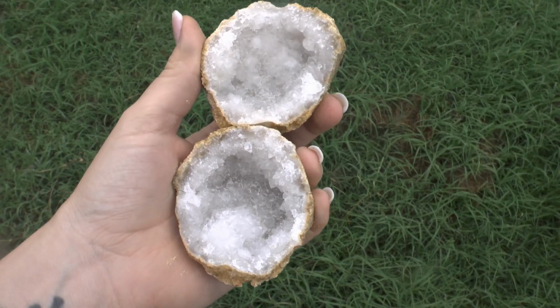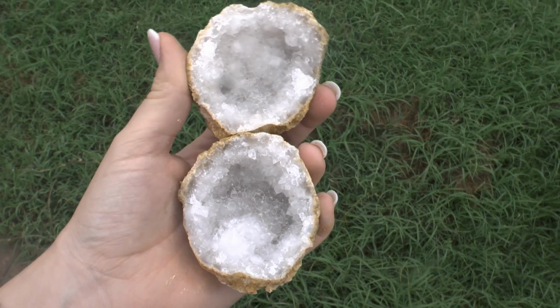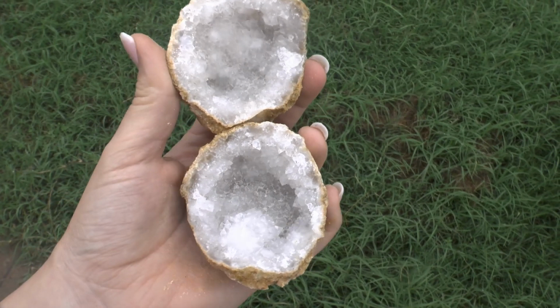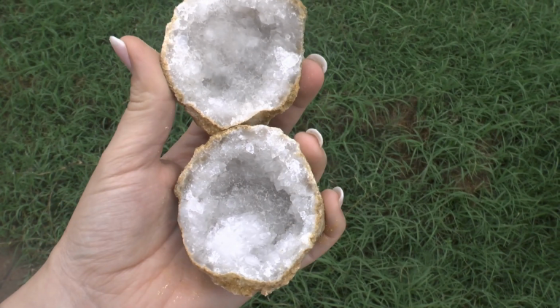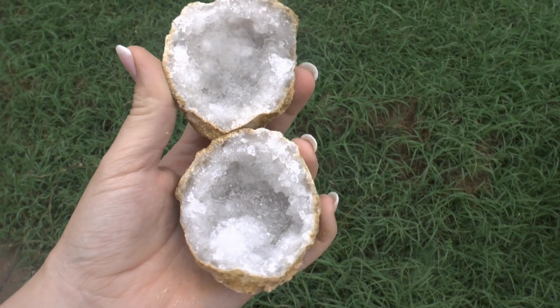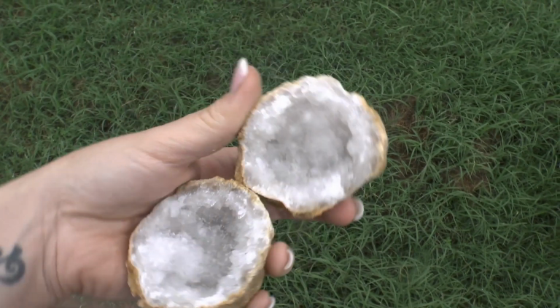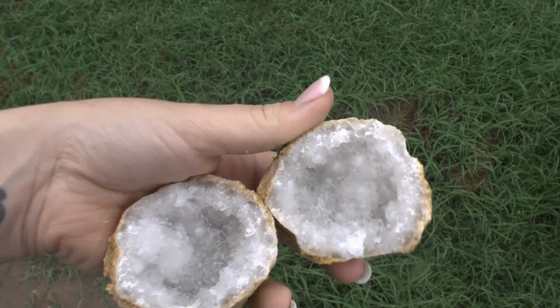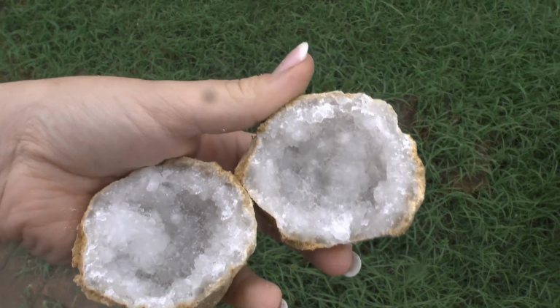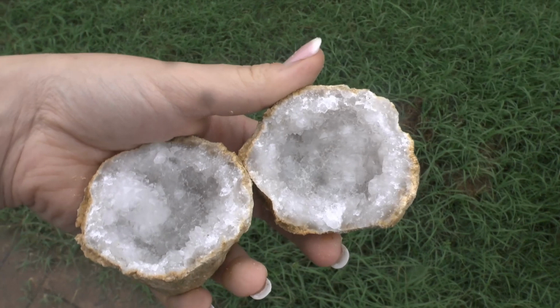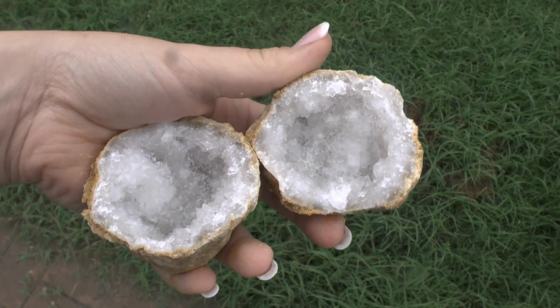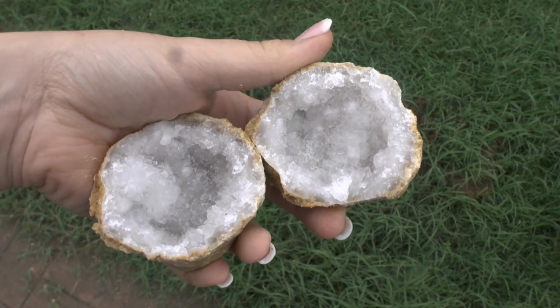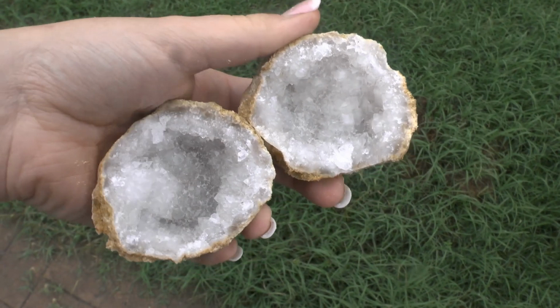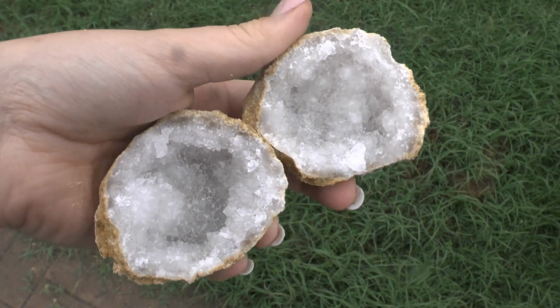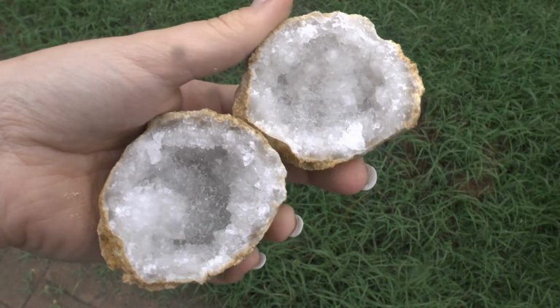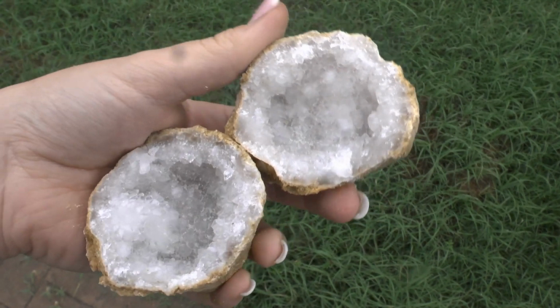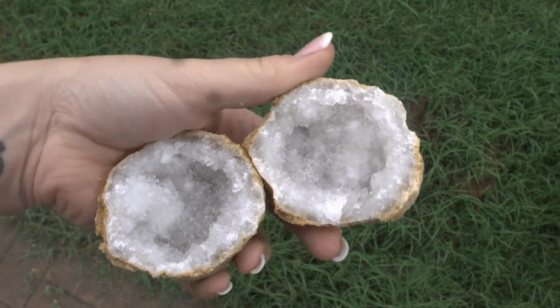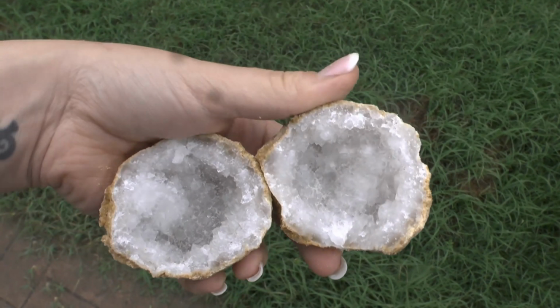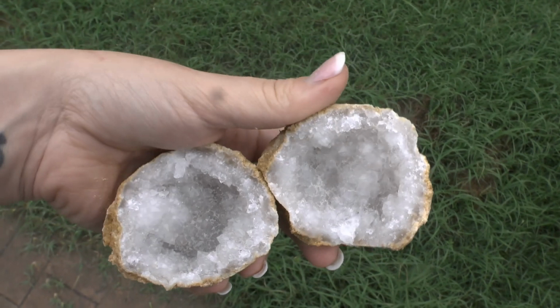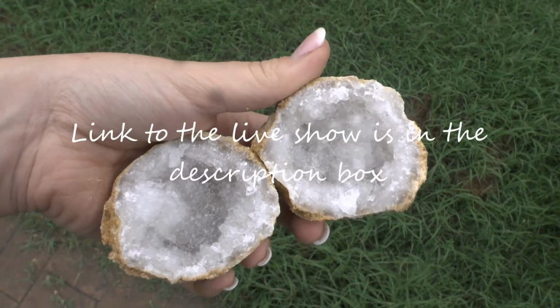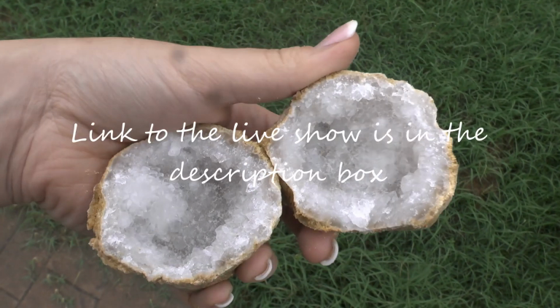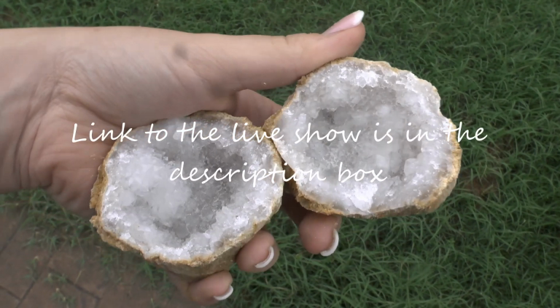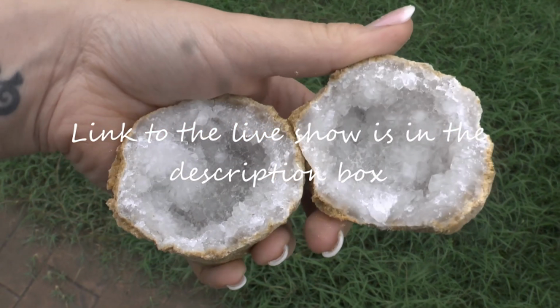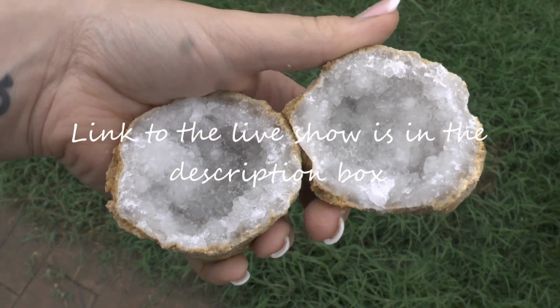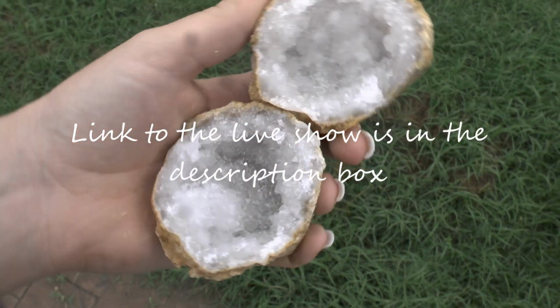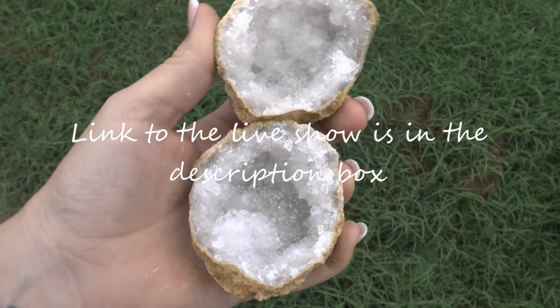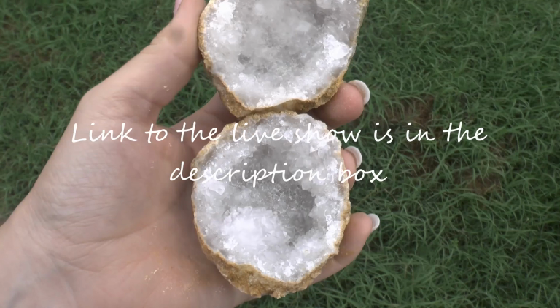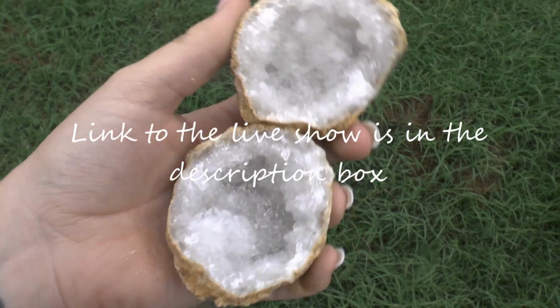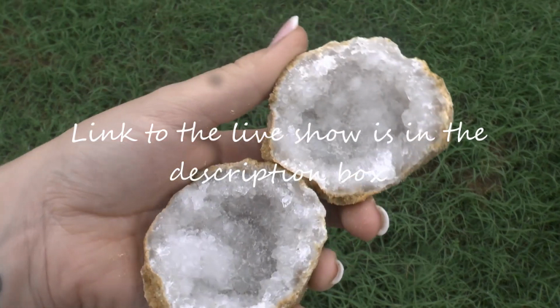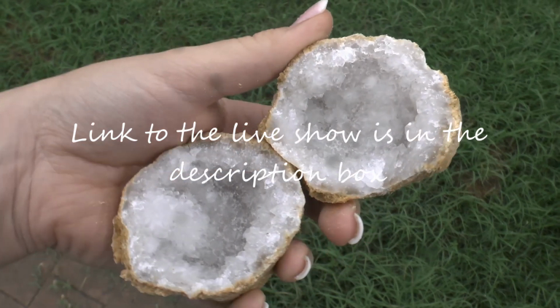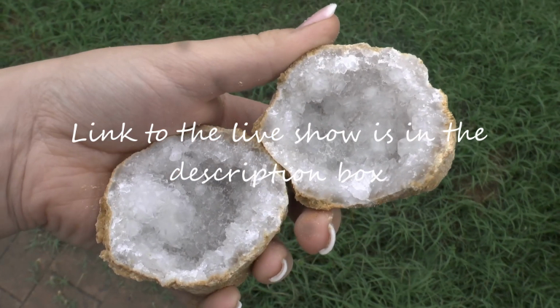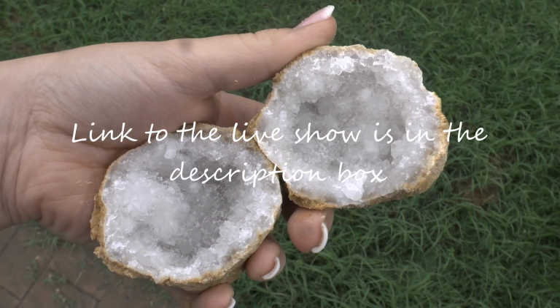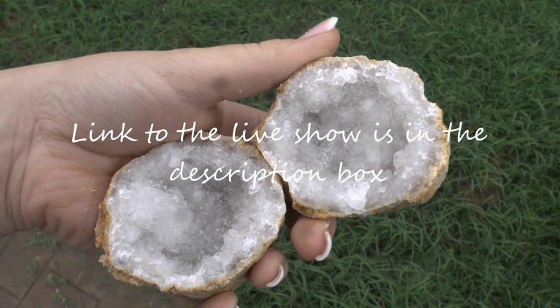I'm really pumped! If you guys are interested in breaking open your own geode, I will have these for sale on Saturday. Hope to see y'all there. Thanks so much for watching and I hope to see you on the next one — bye!